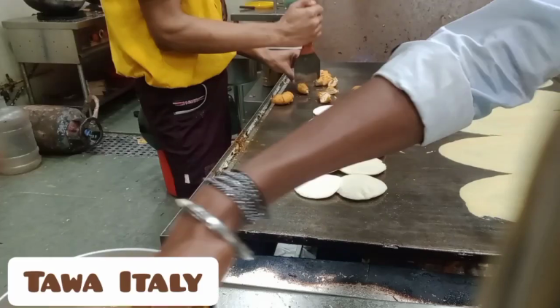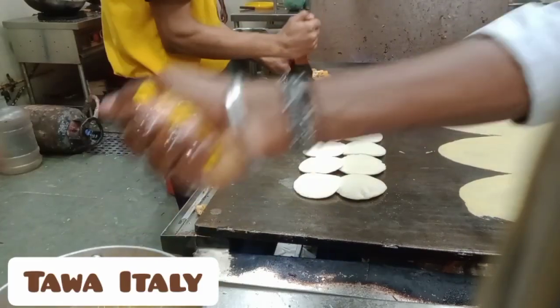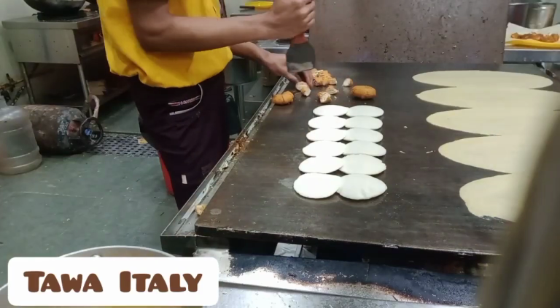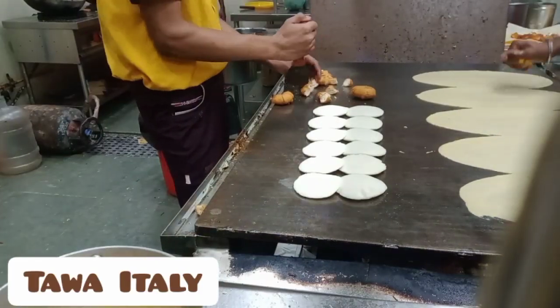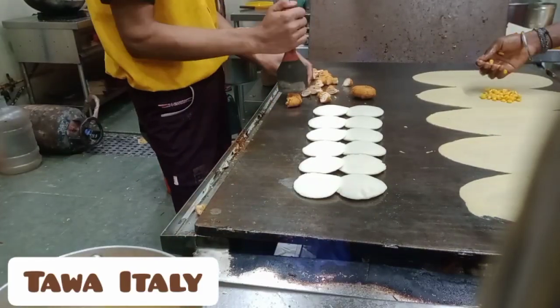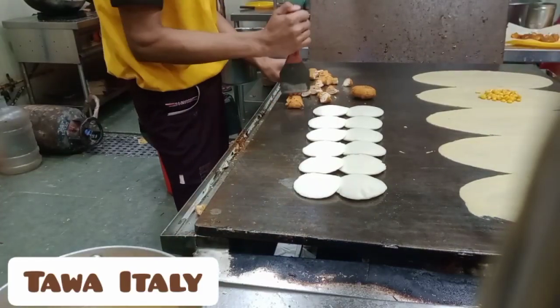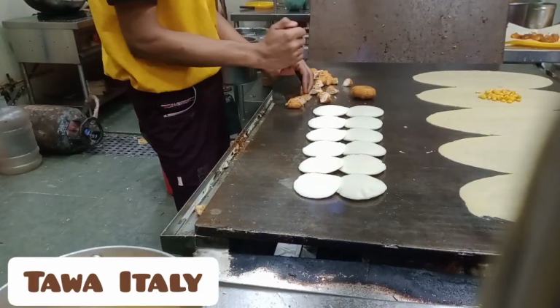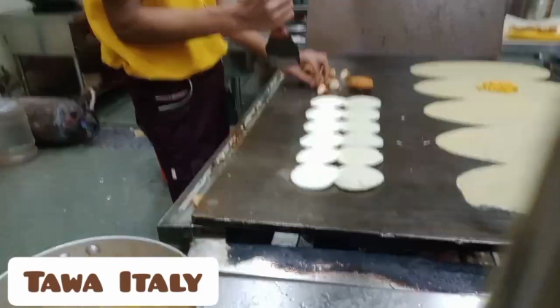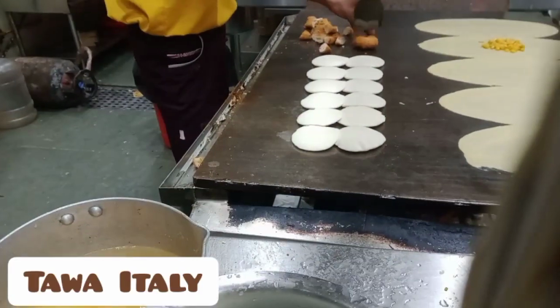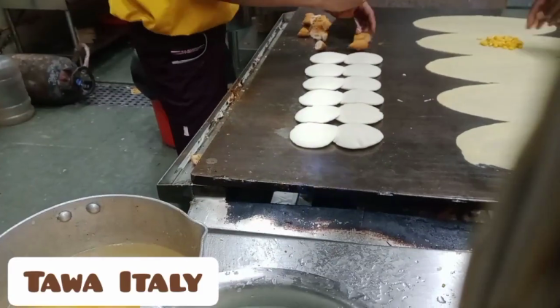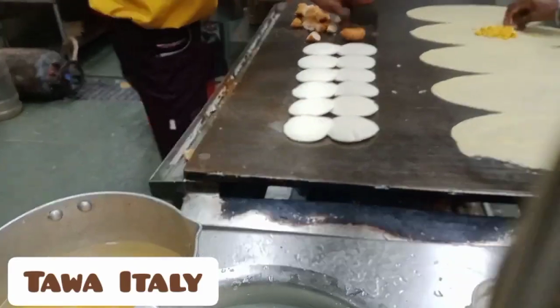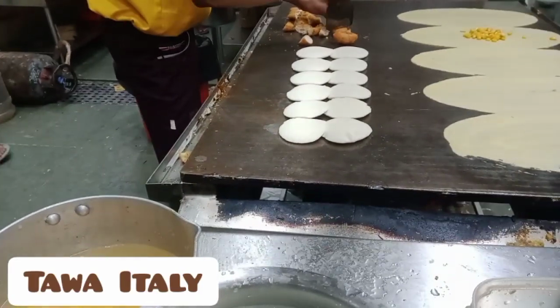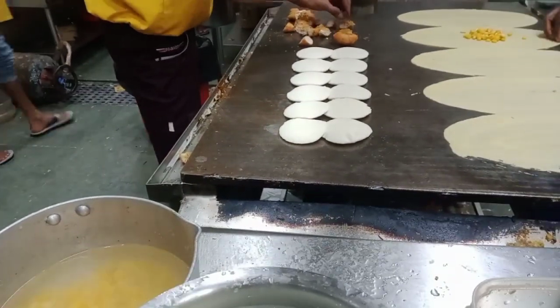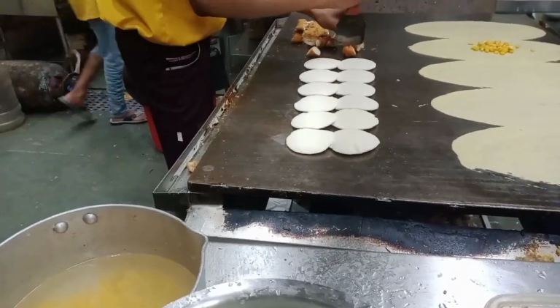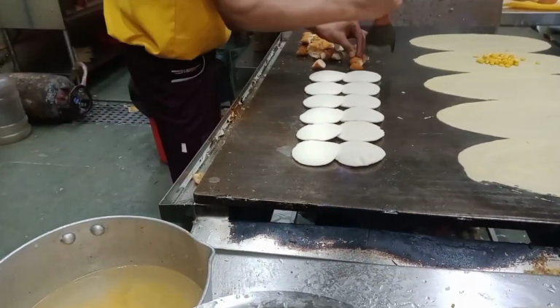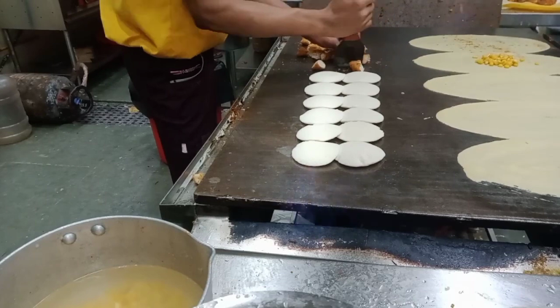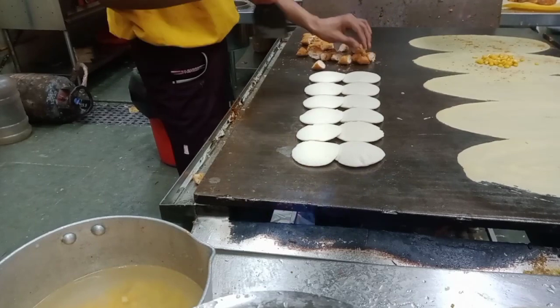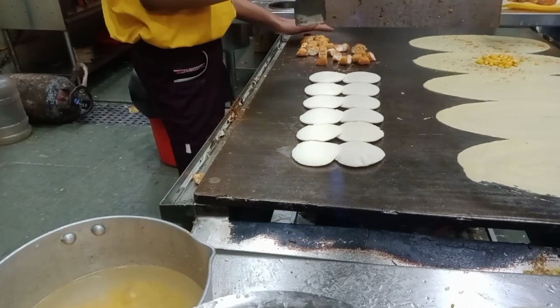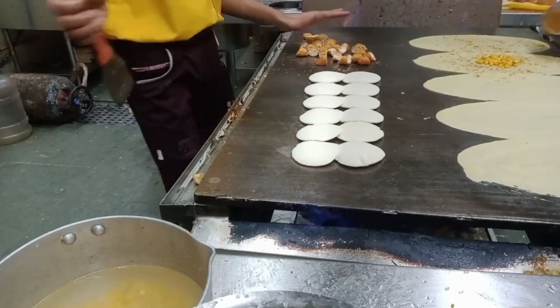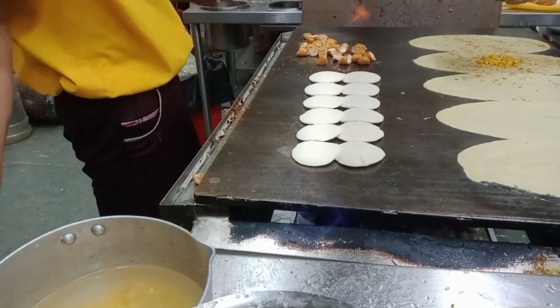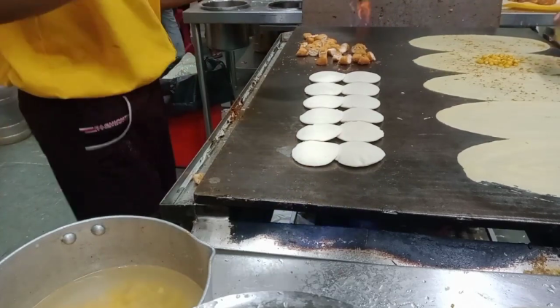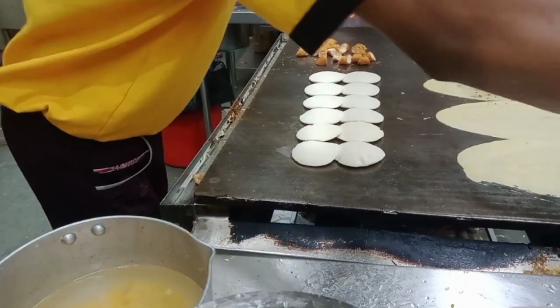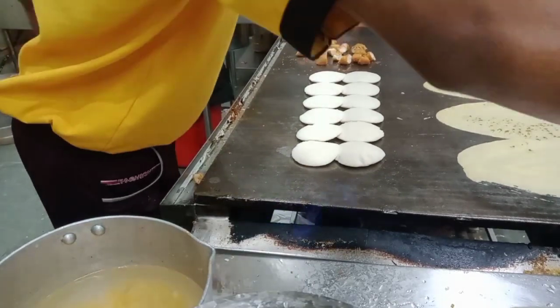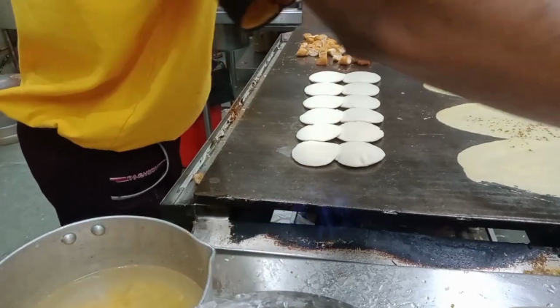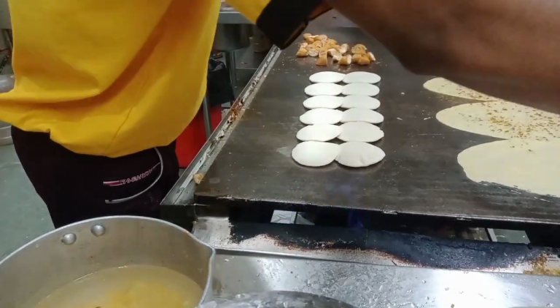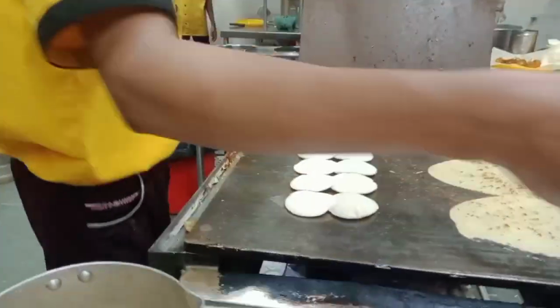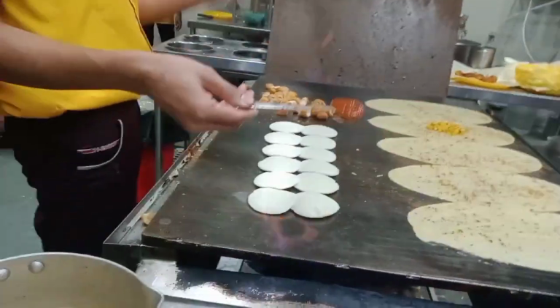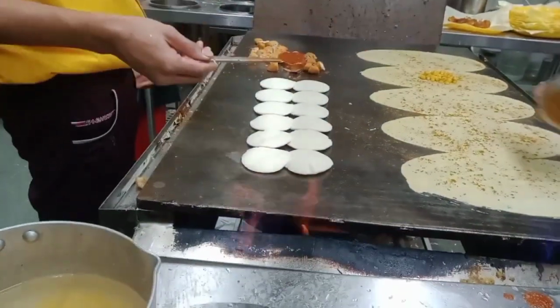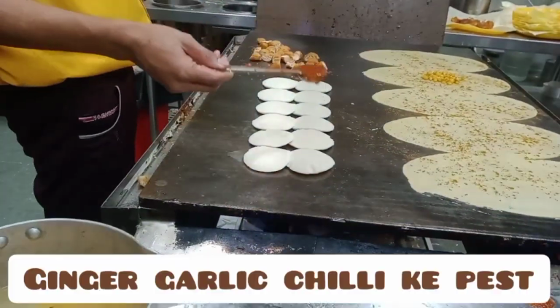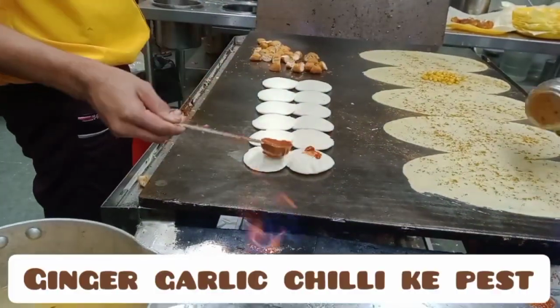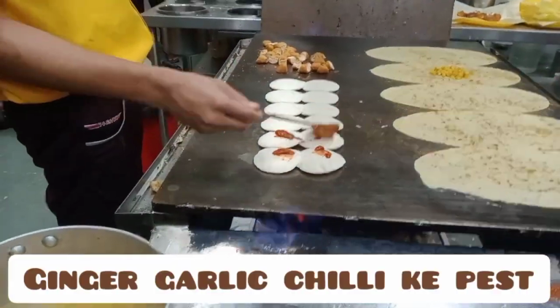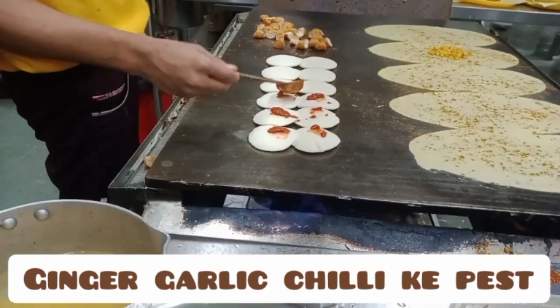This is made of Tawa Italy, ginger, garlic, and chili.